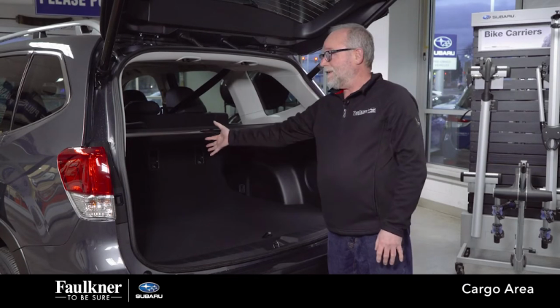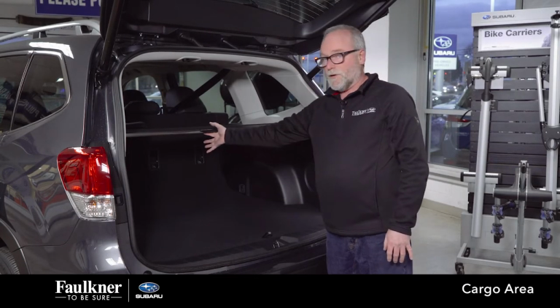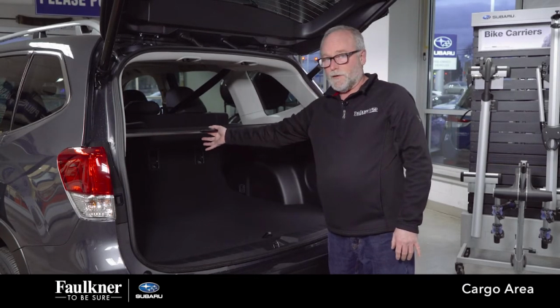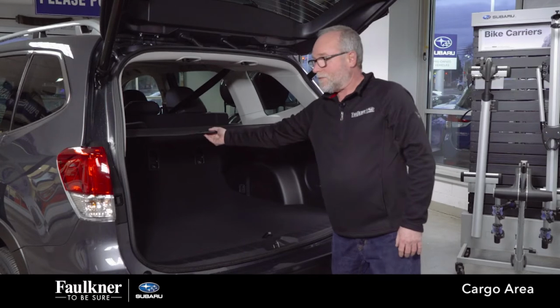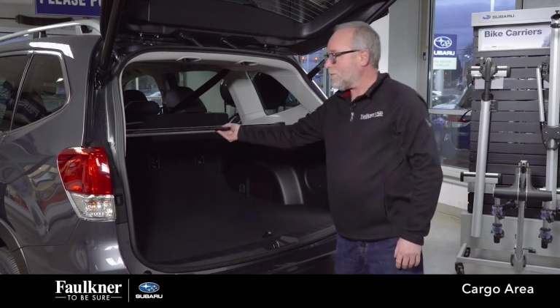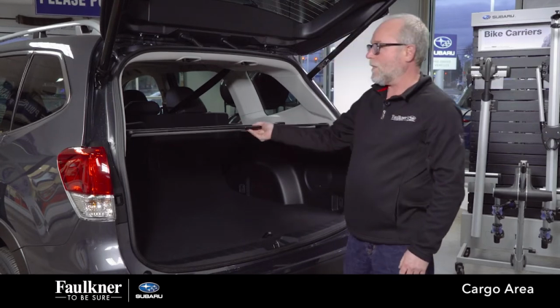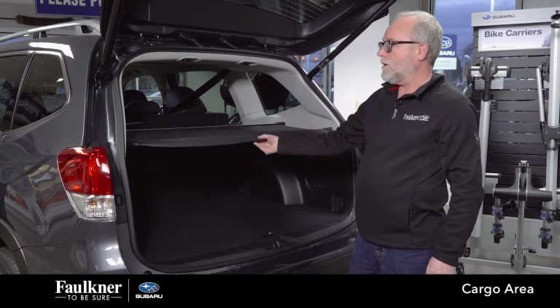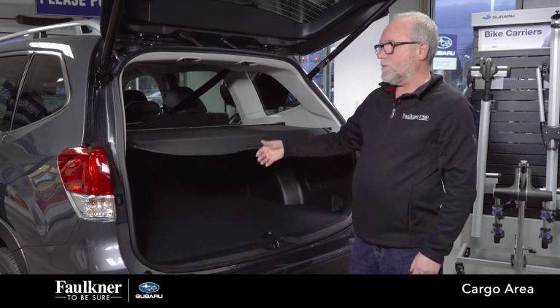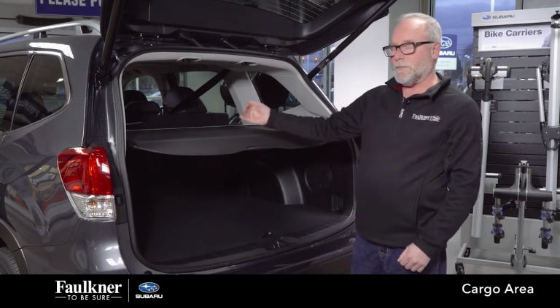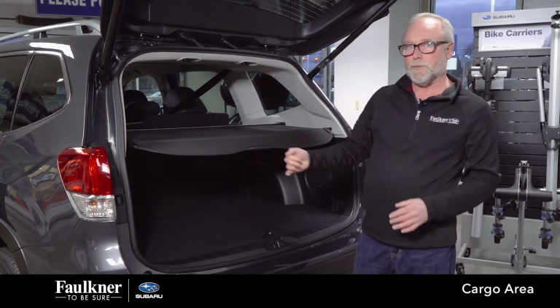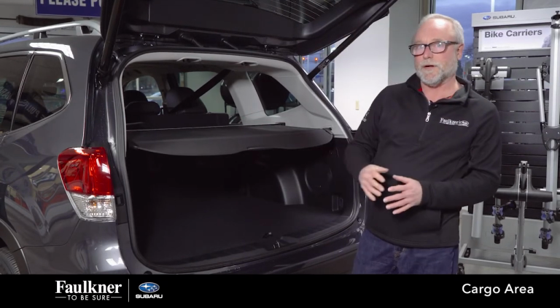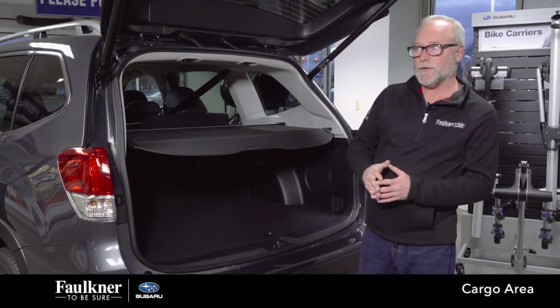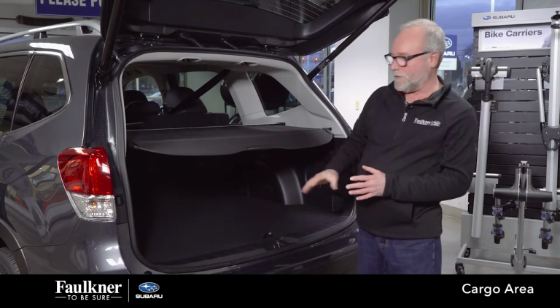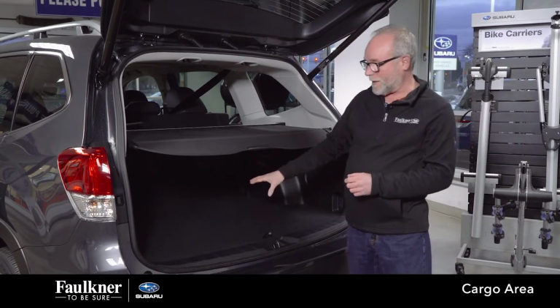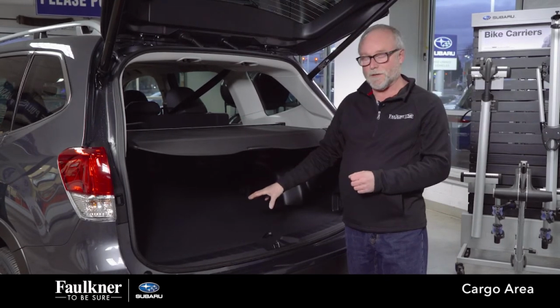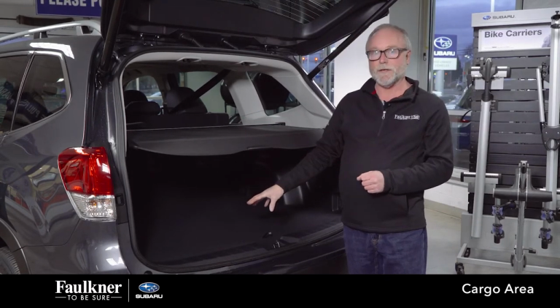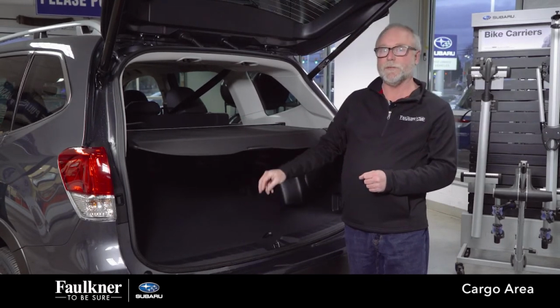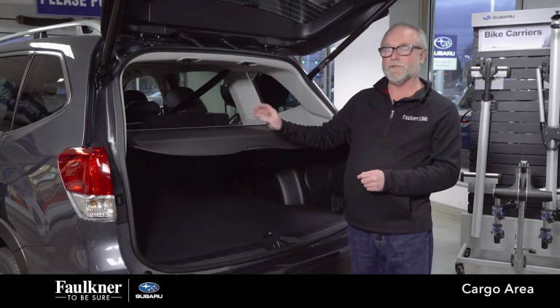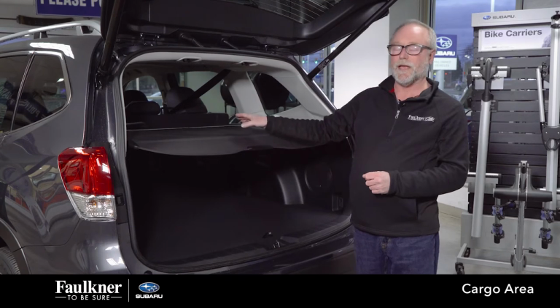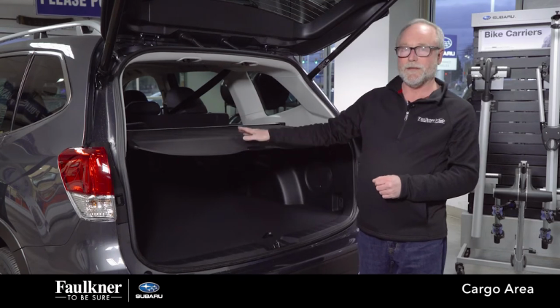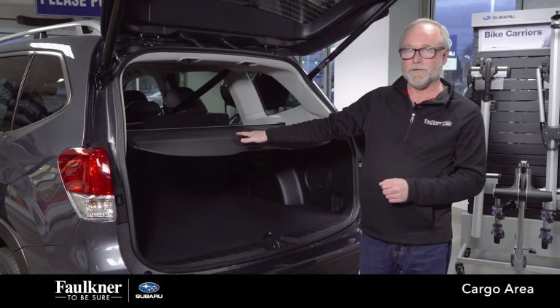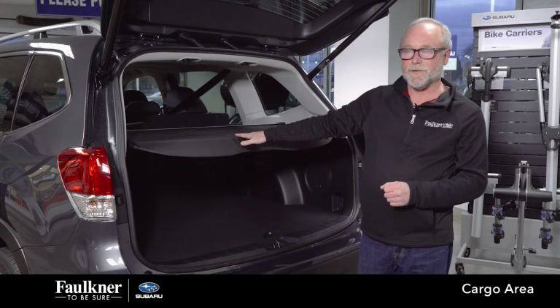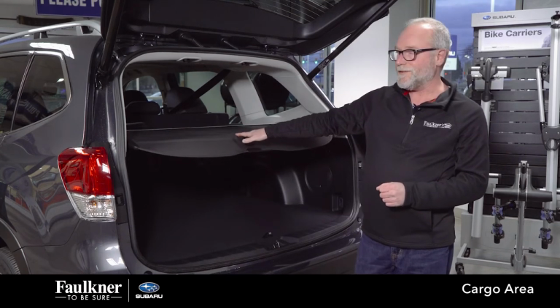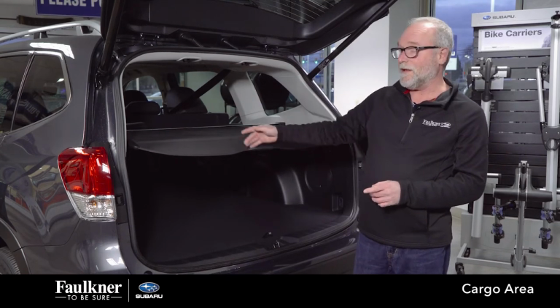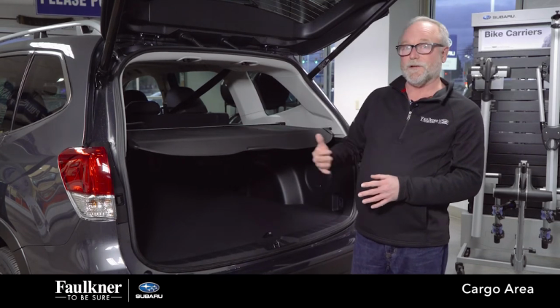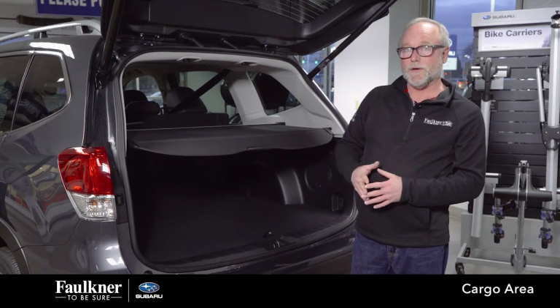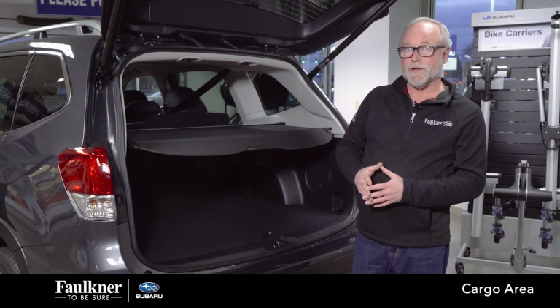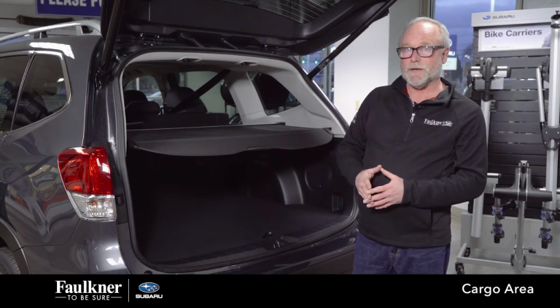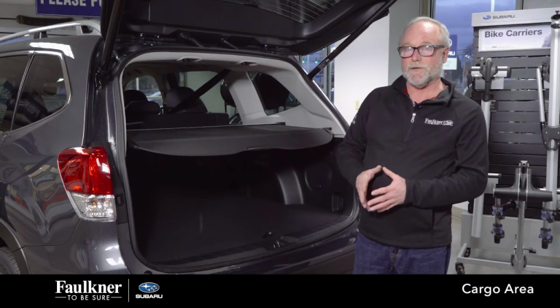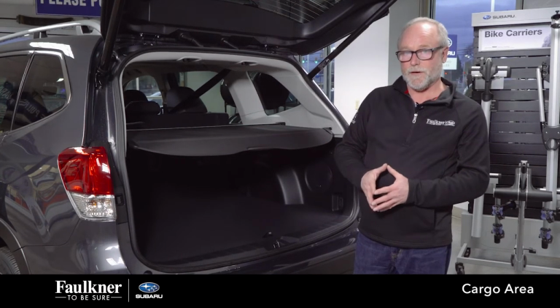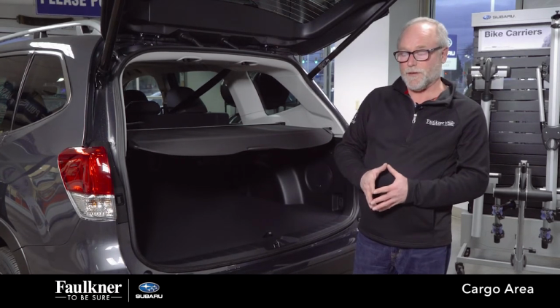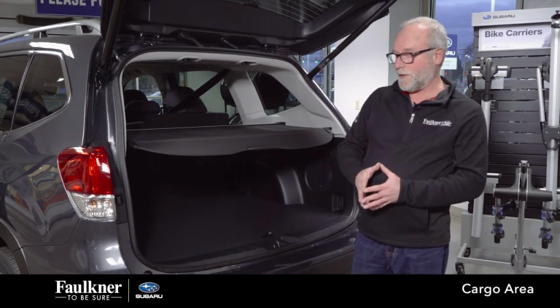Then there's your cargo cover. You want to keep that deployed as much as you can — when you do, we're not heating and cooling this space, so your cabin maintains temperature easier, it cuts your road noise down, and your stereo sounds better.